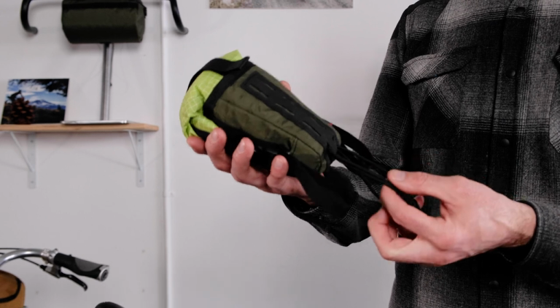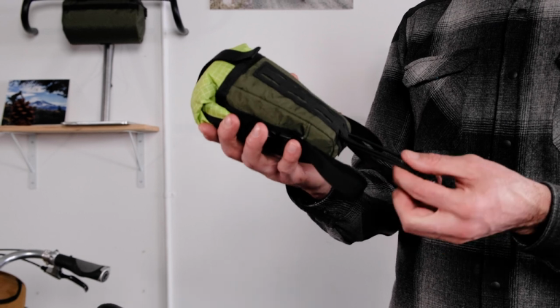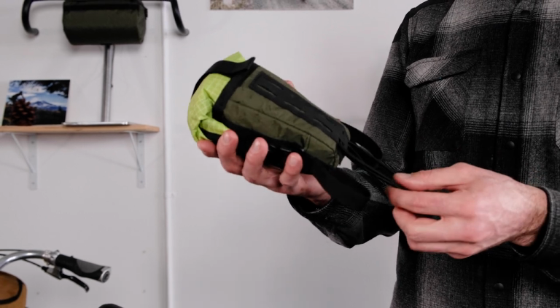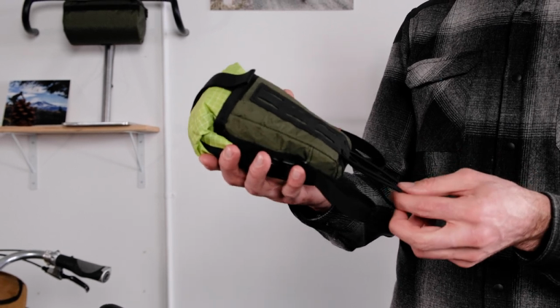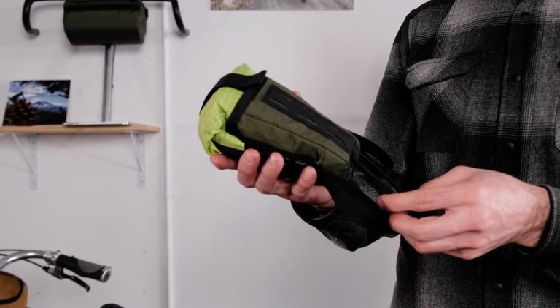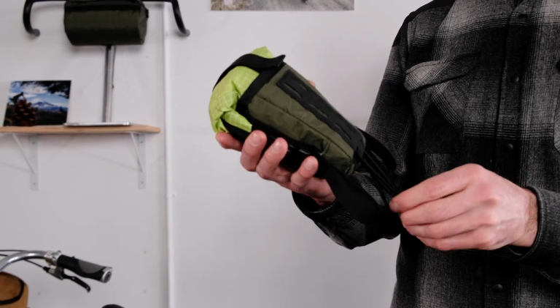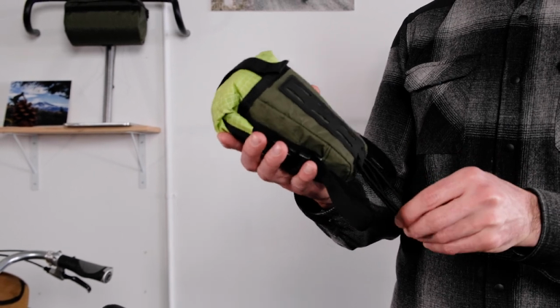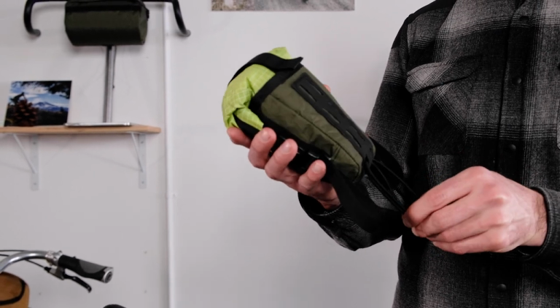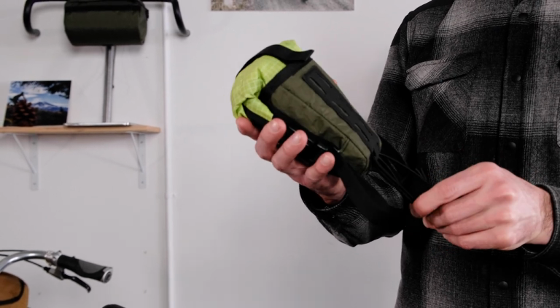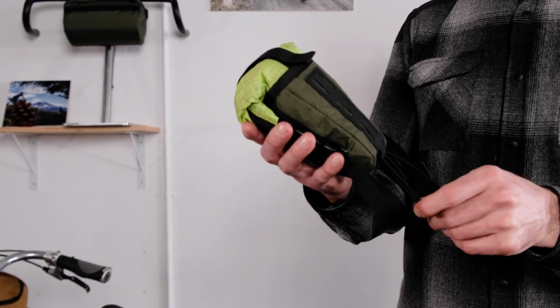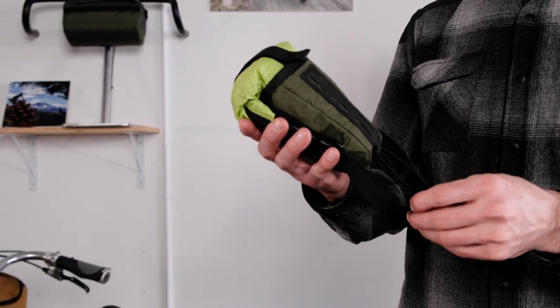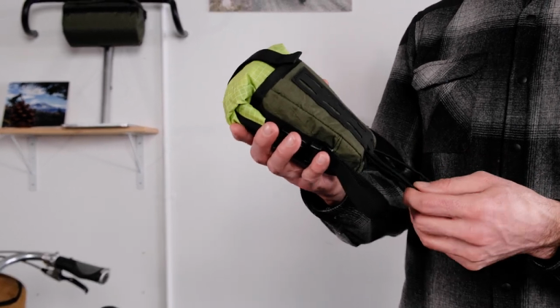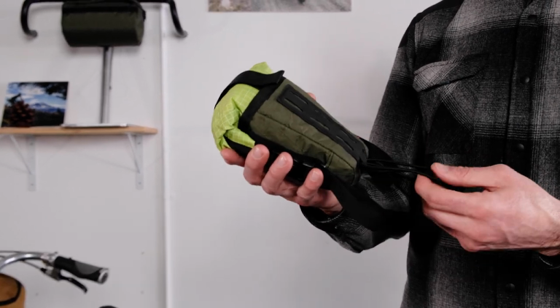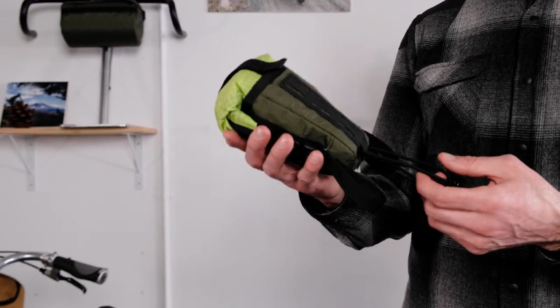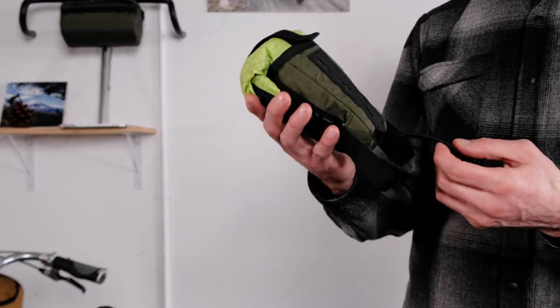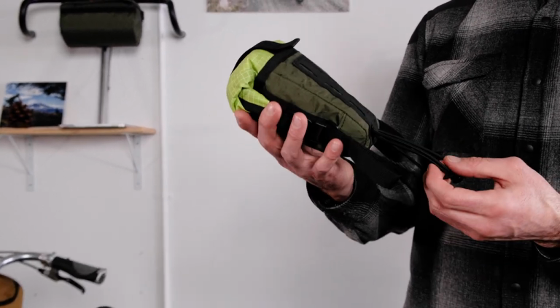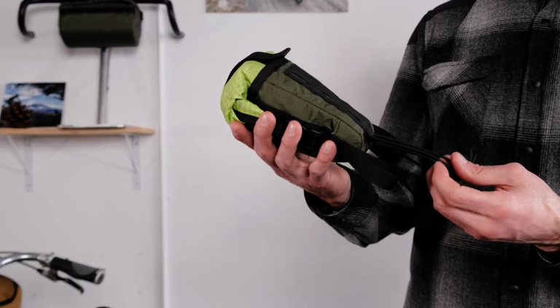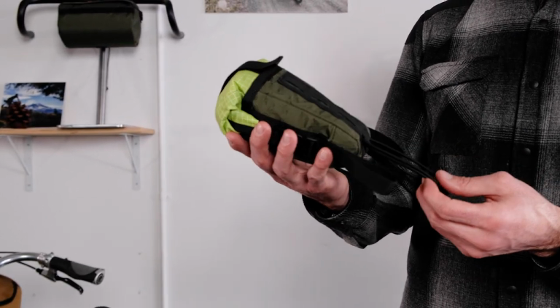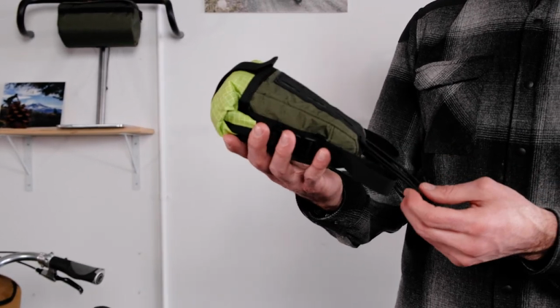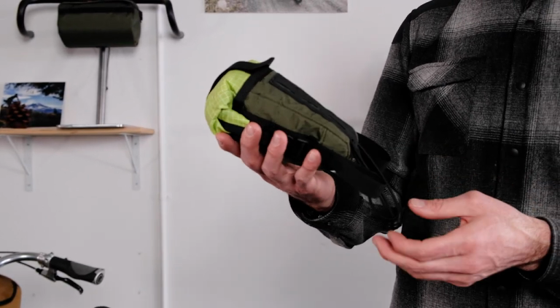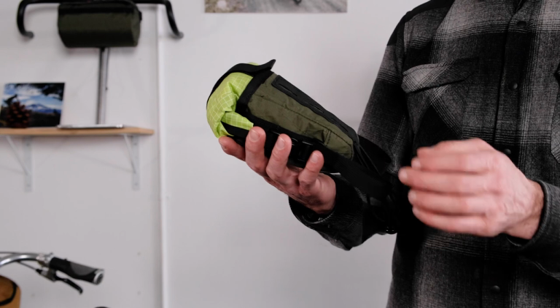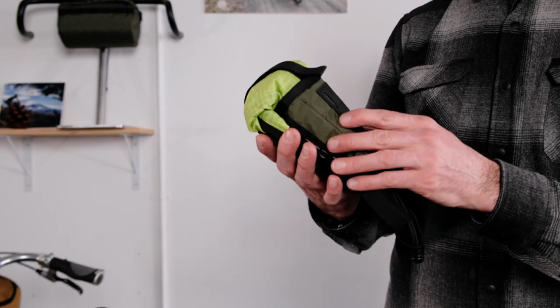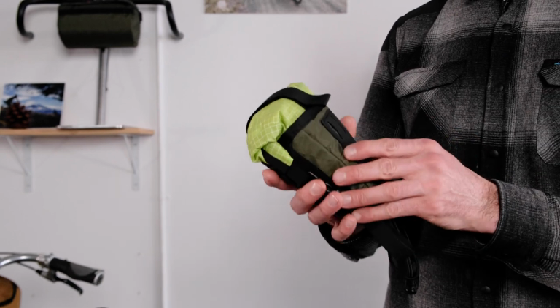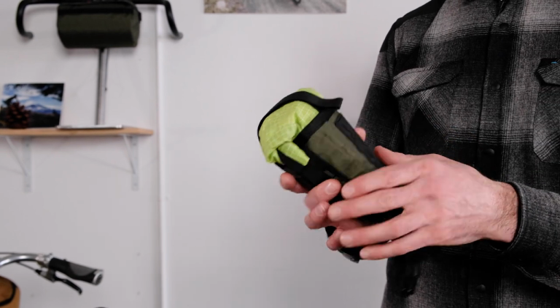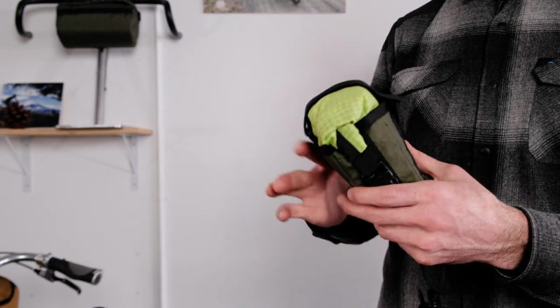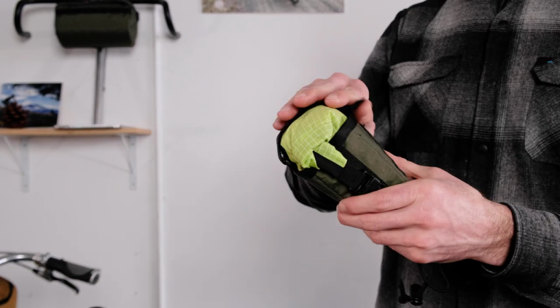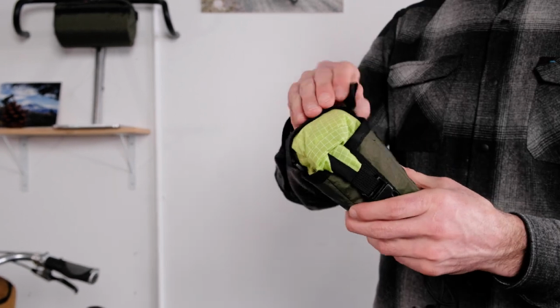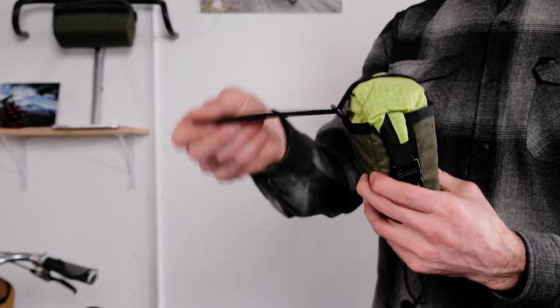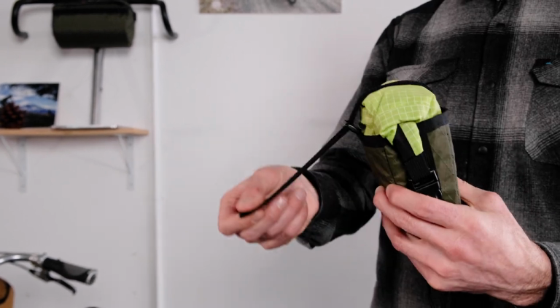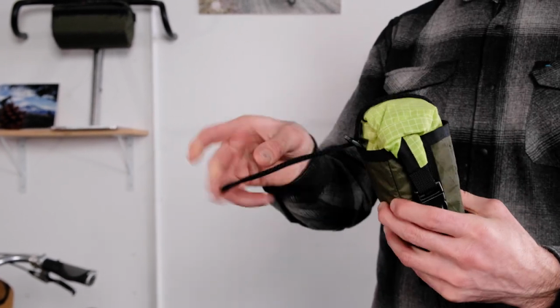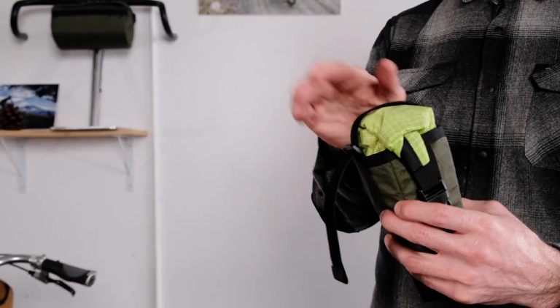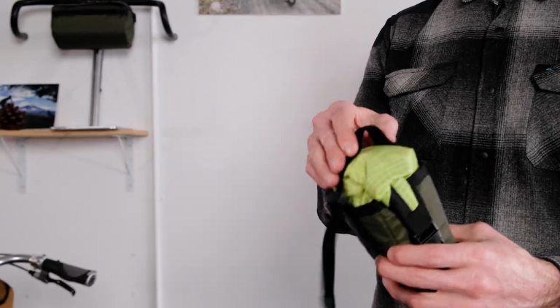Both keep the bag secure and immobile while it's on the bike. There's also a retention strap on the back.